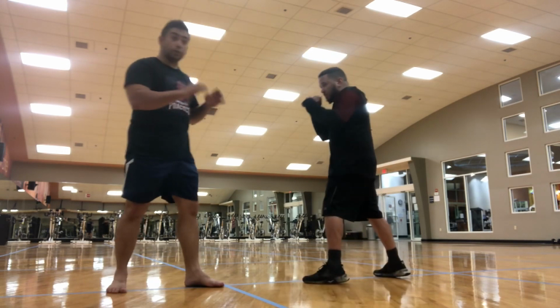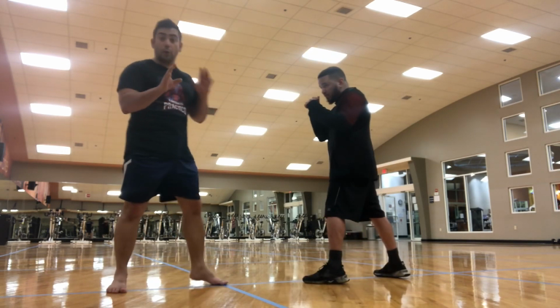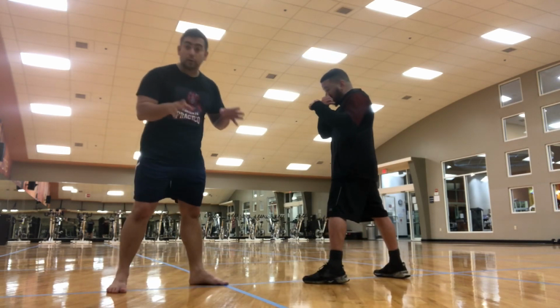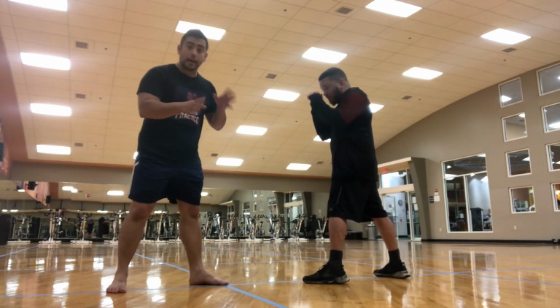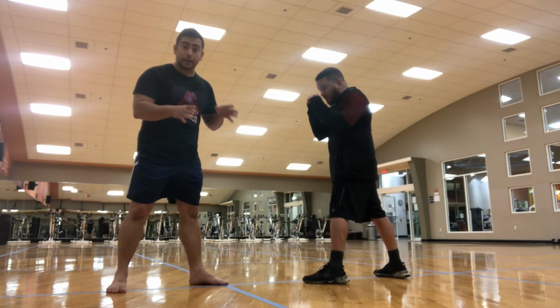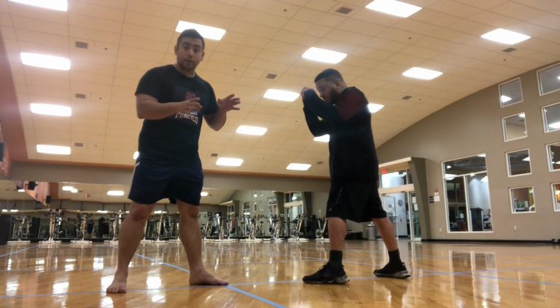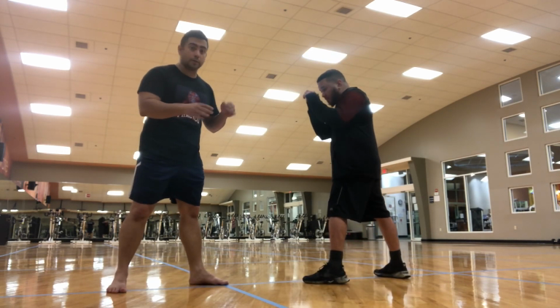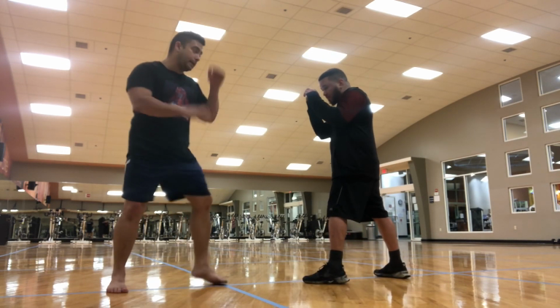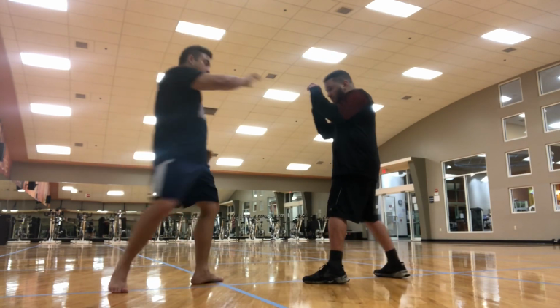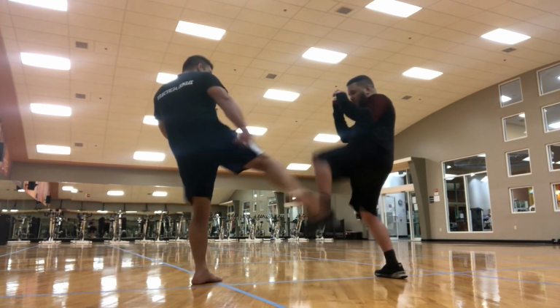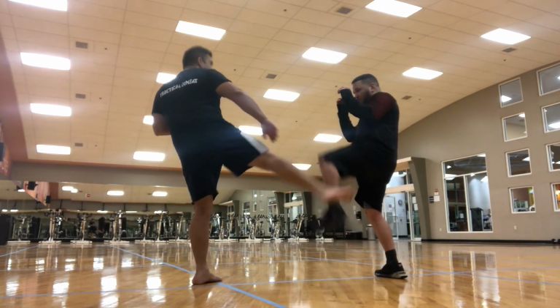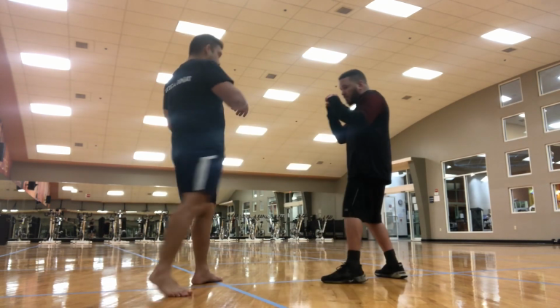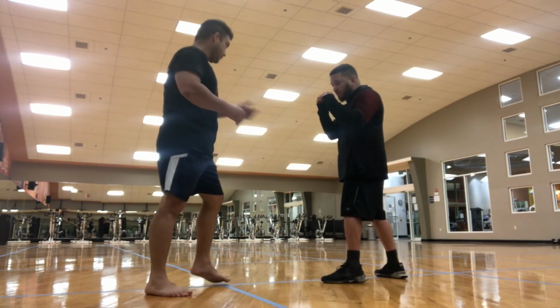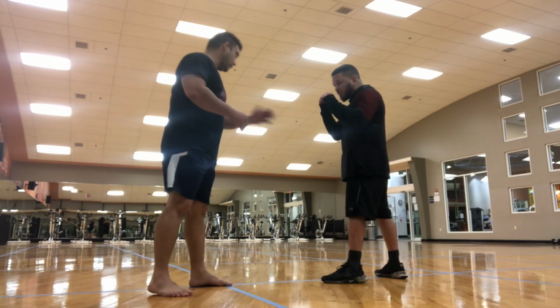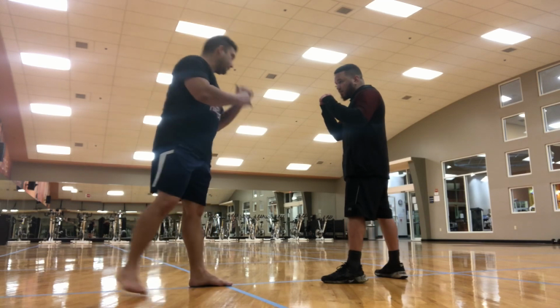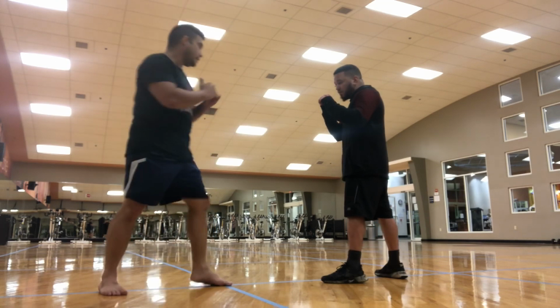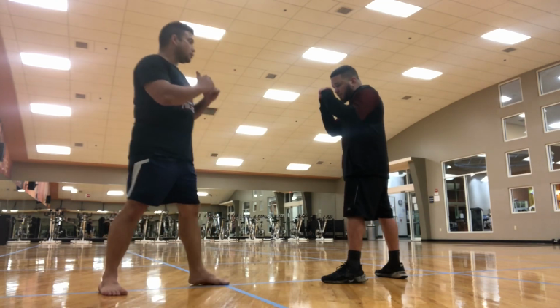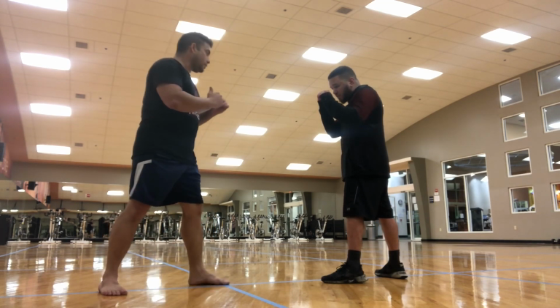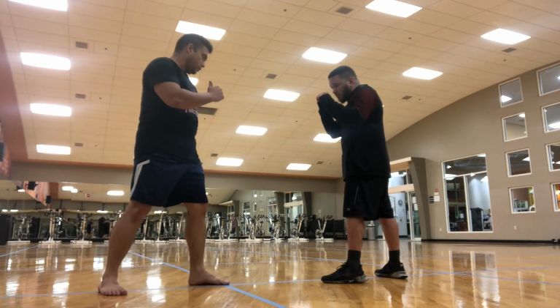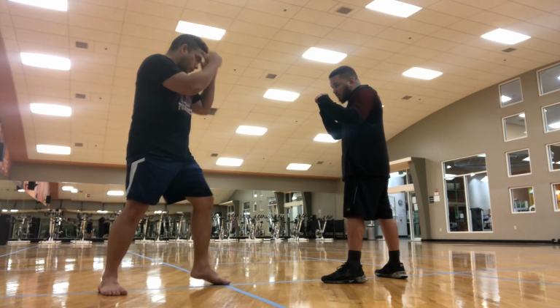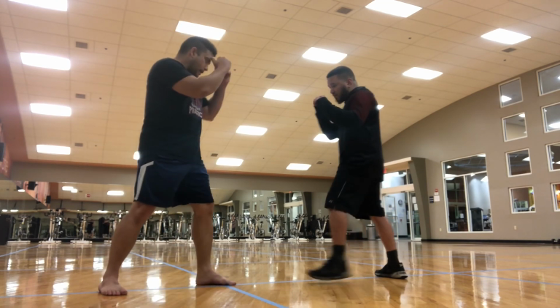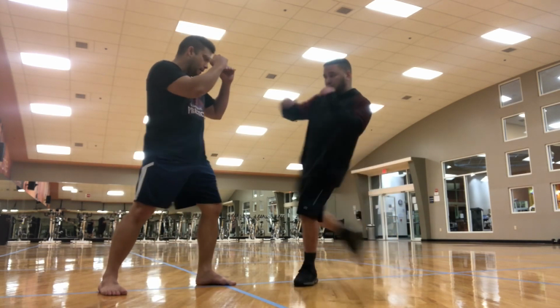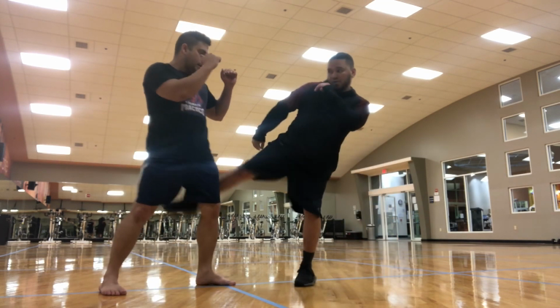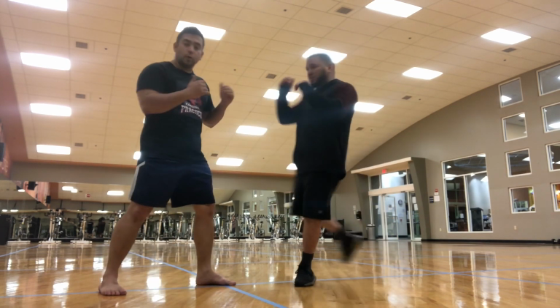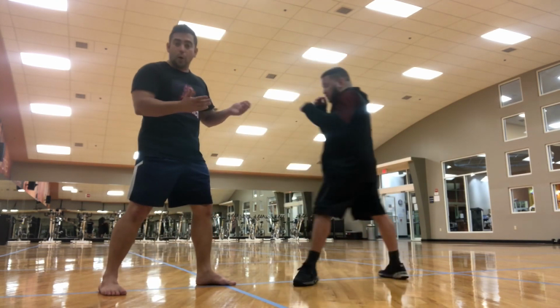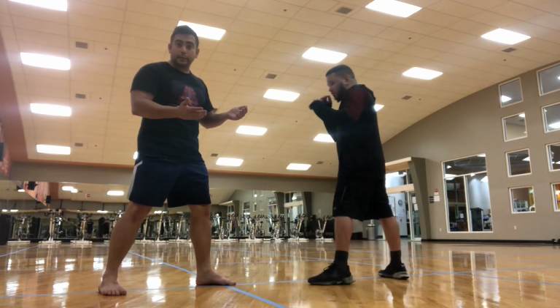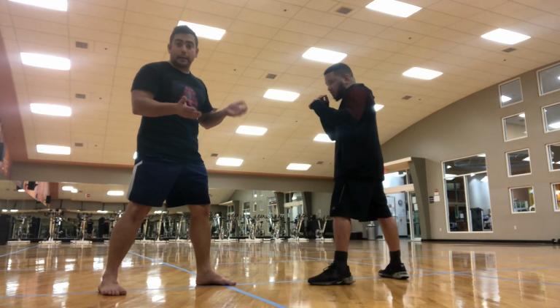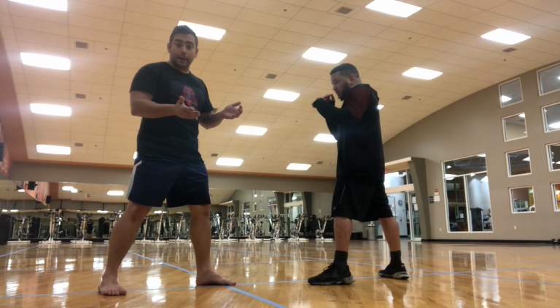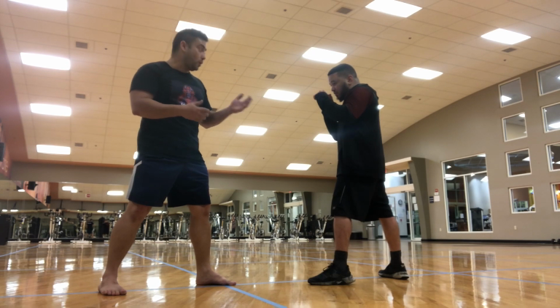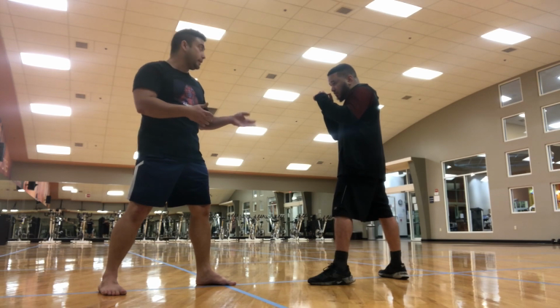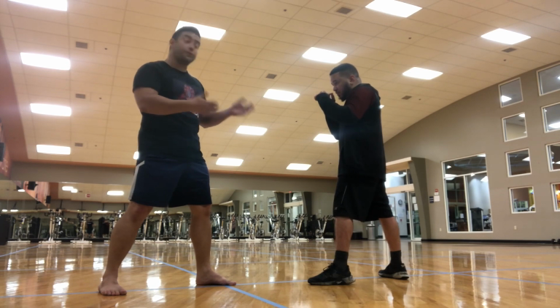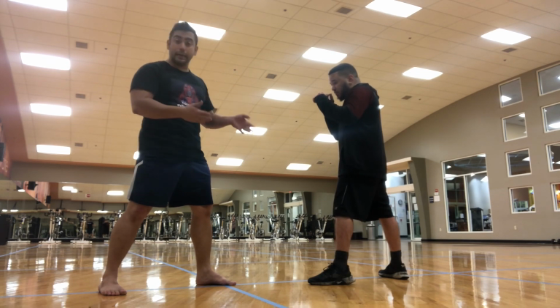Something that we know is going to happen in any kickboxing fight is the low kick. Throw the low kick. Low kicks can end a fight — low kicks are fight enders.